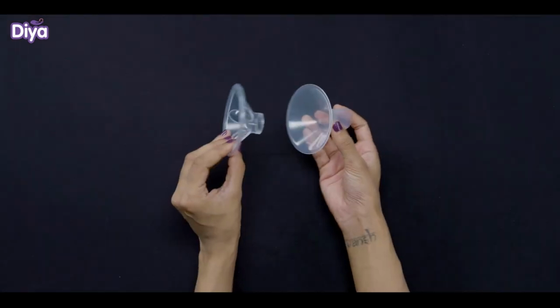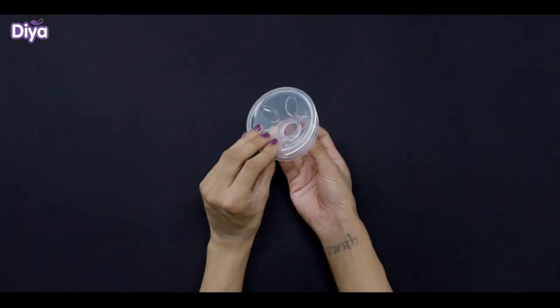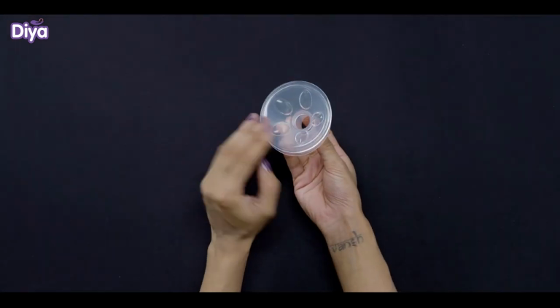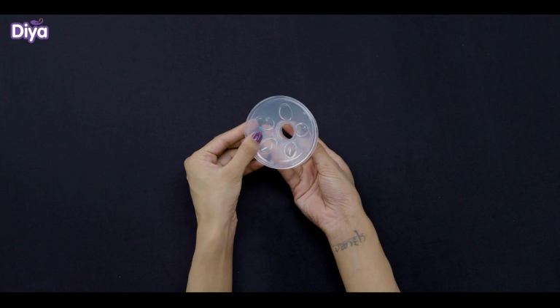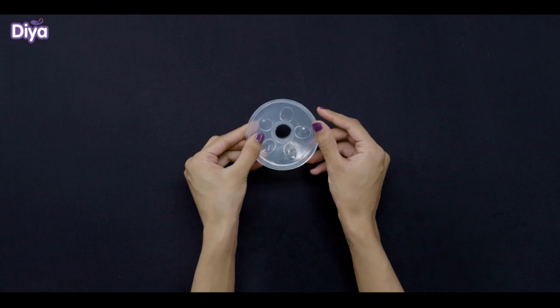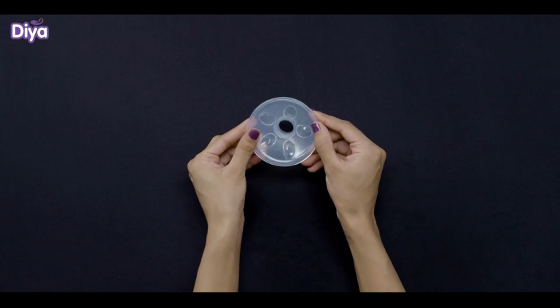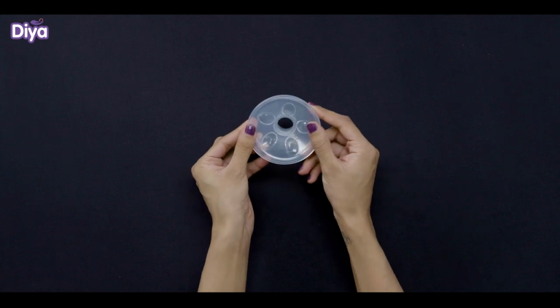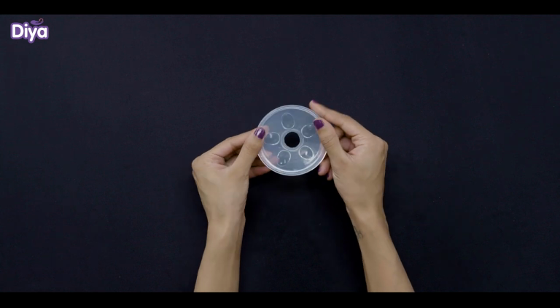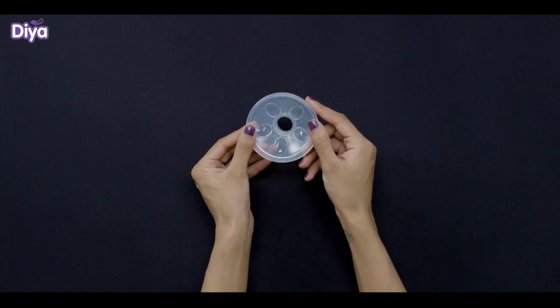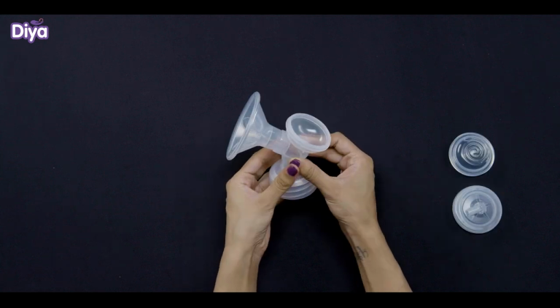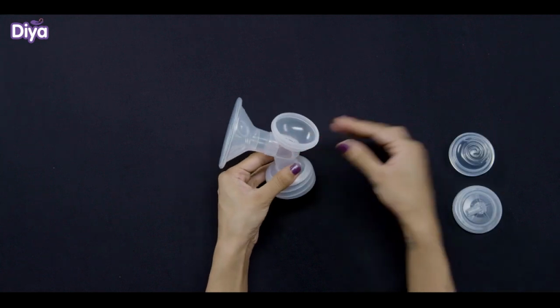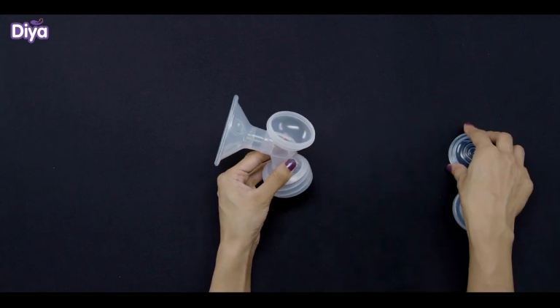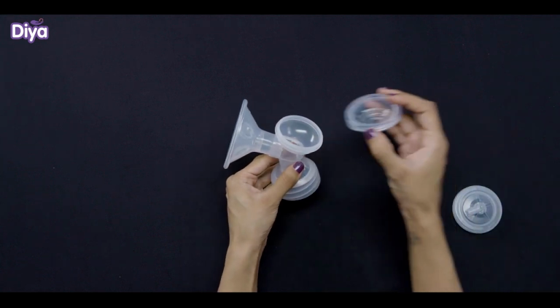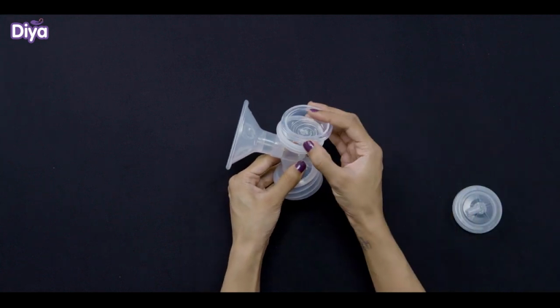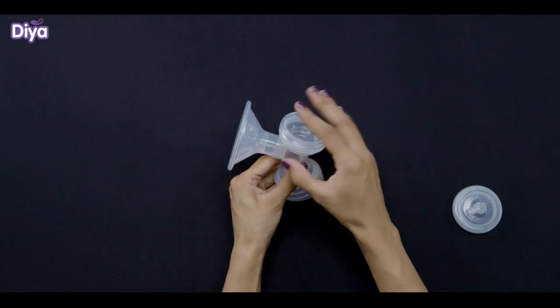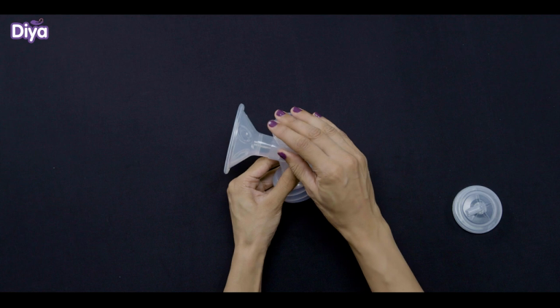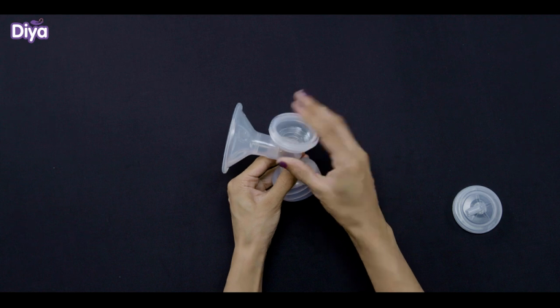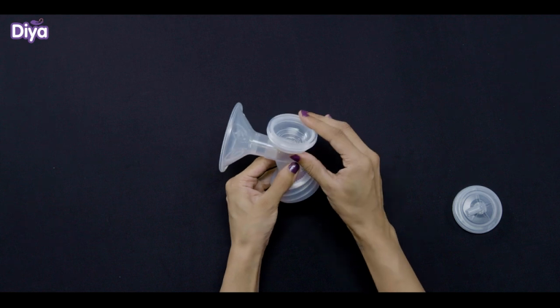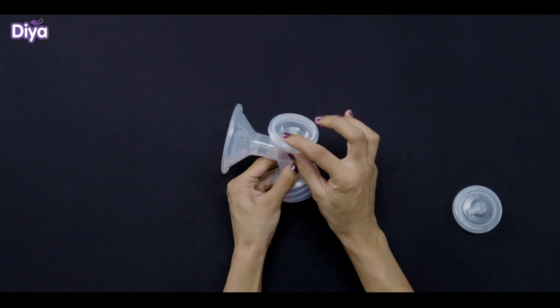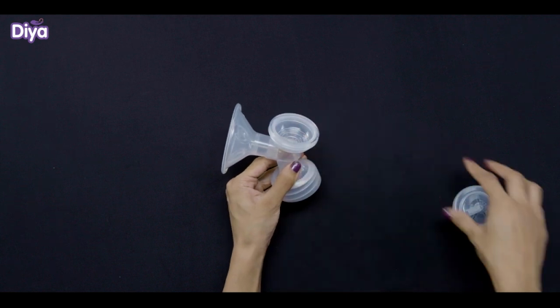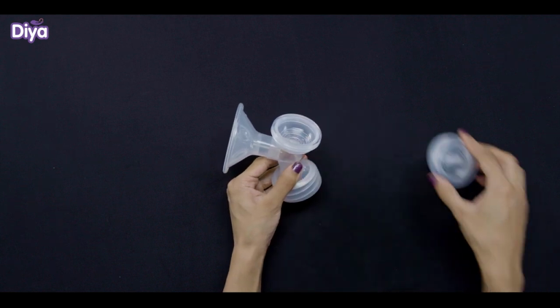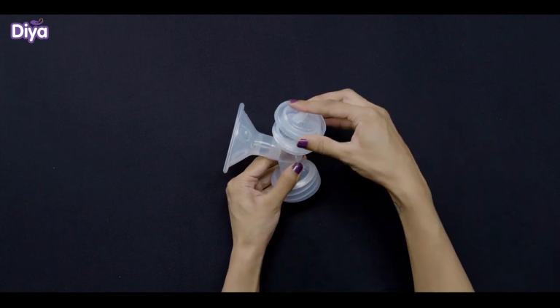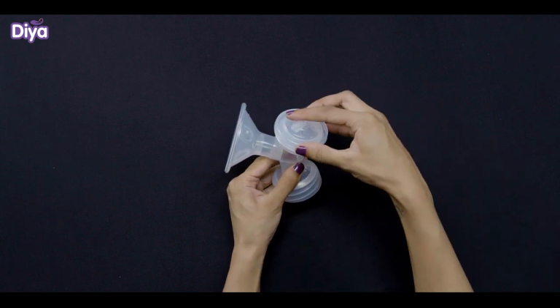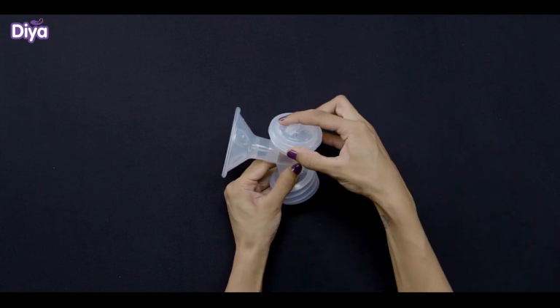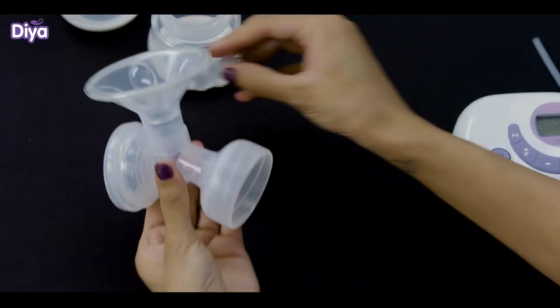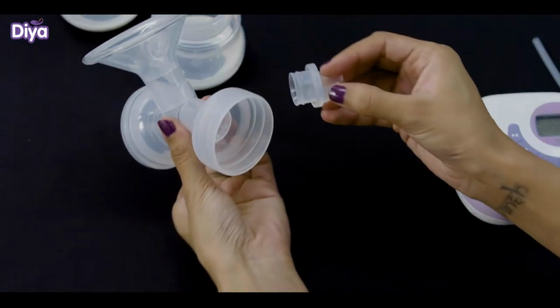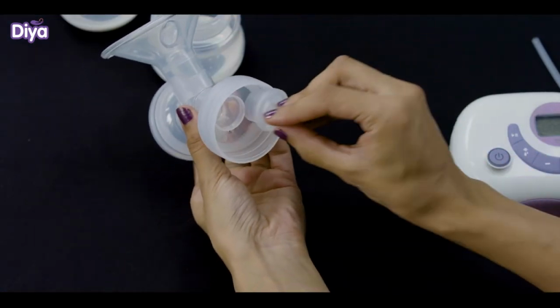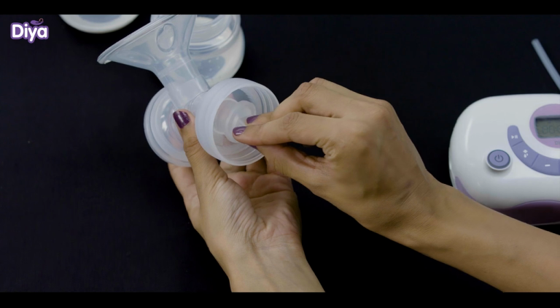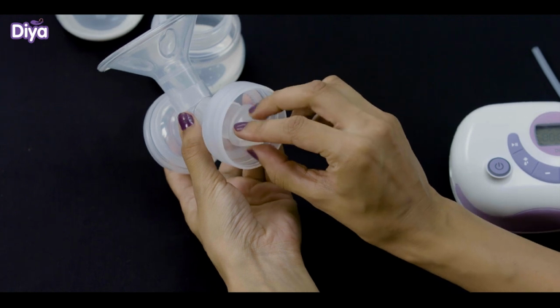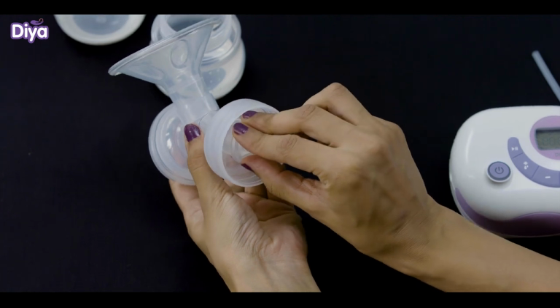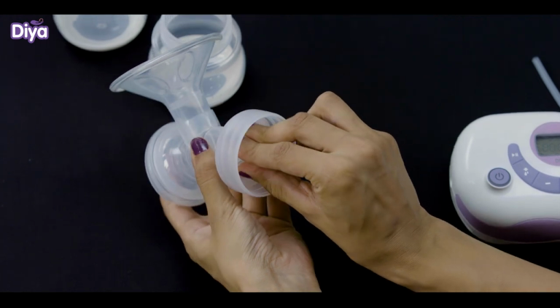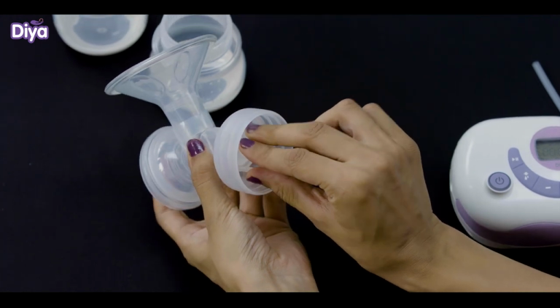Attach the silicon massage insert with the breast shield. Put the silicon diaphragm at the top of the connector and then put the cylinder cover on it. Tightly fasten the duckbill valve with both the connectors.